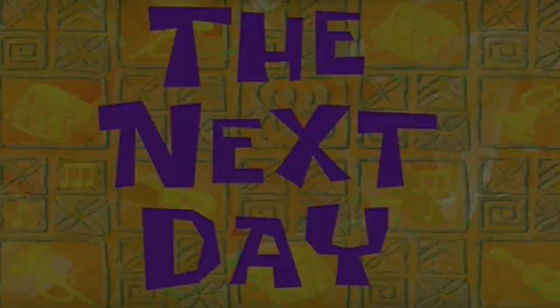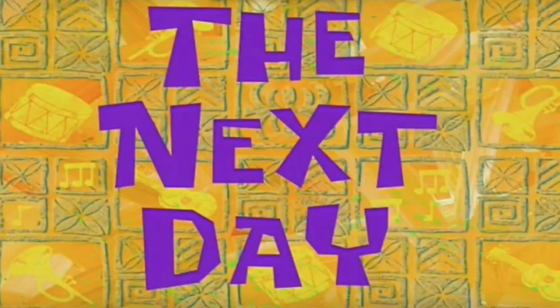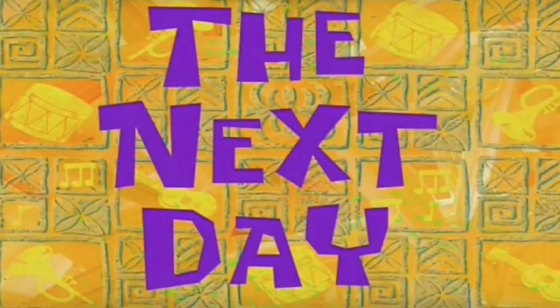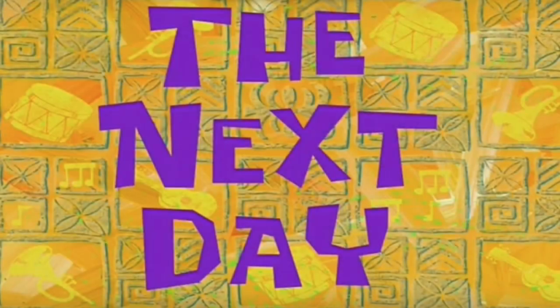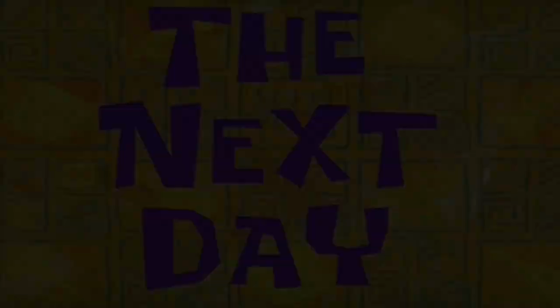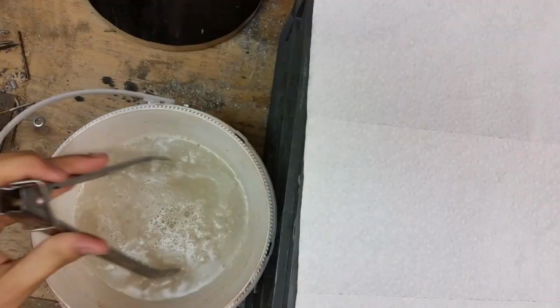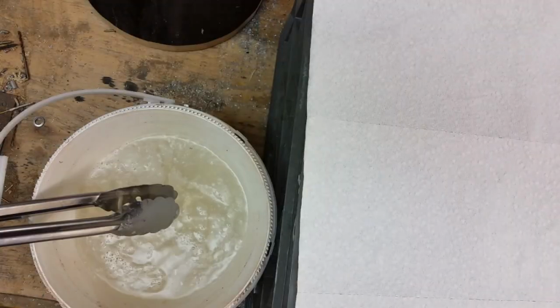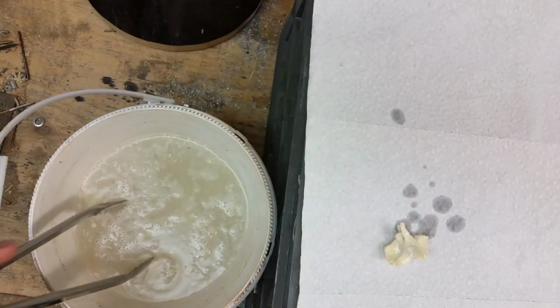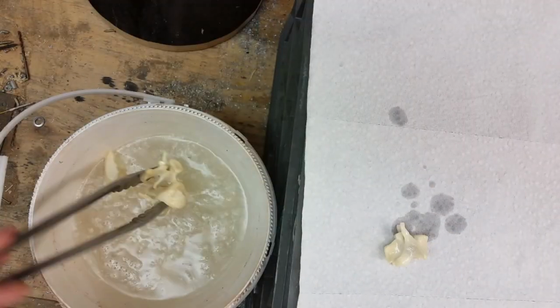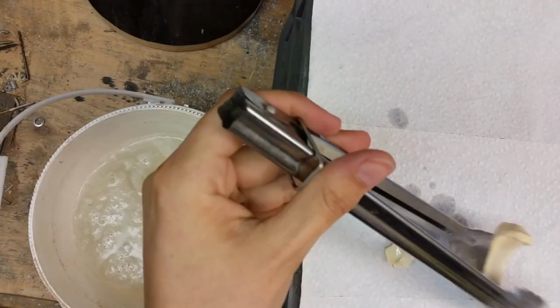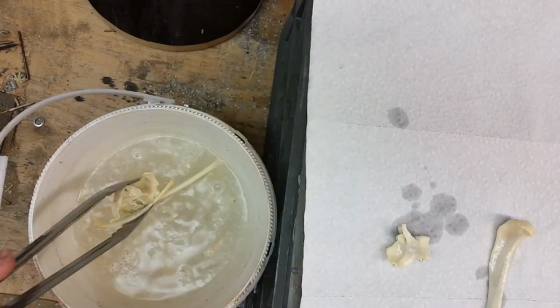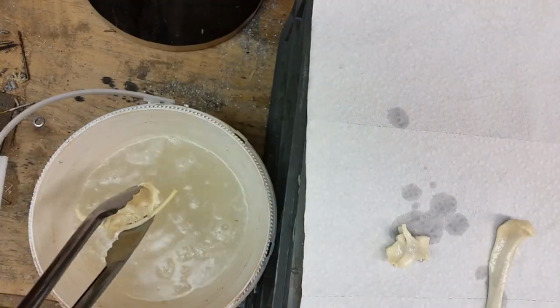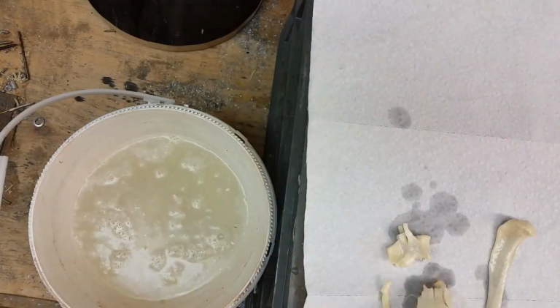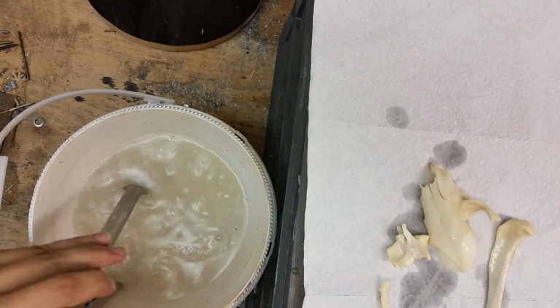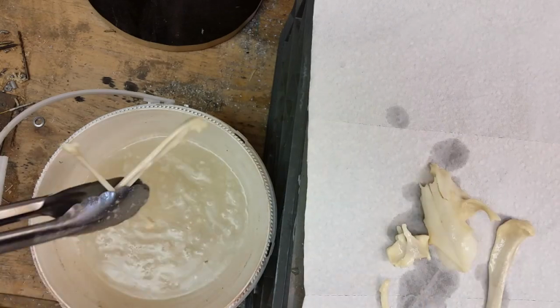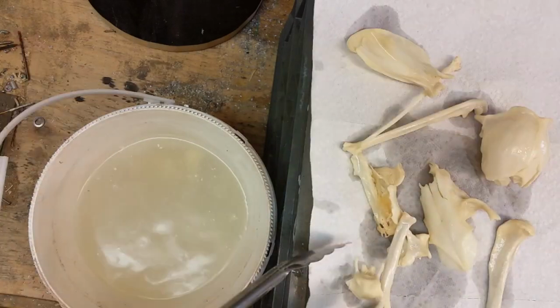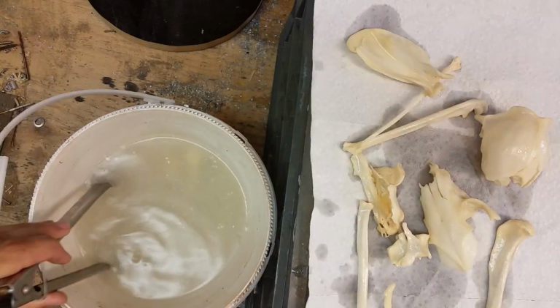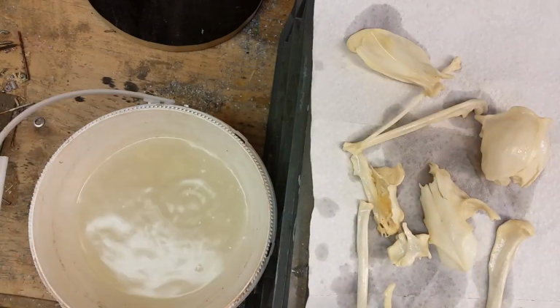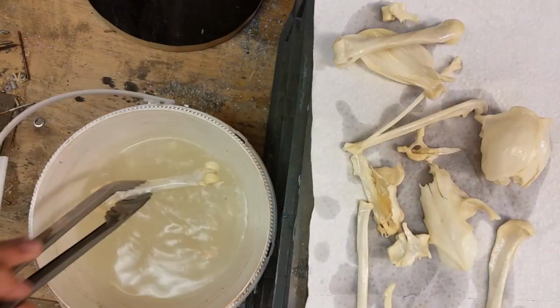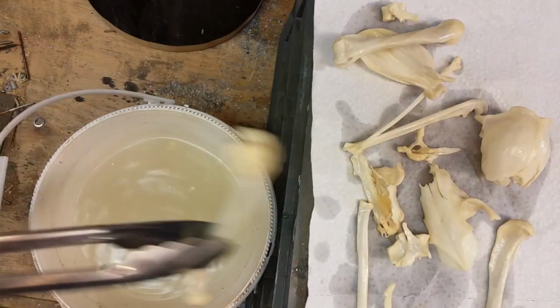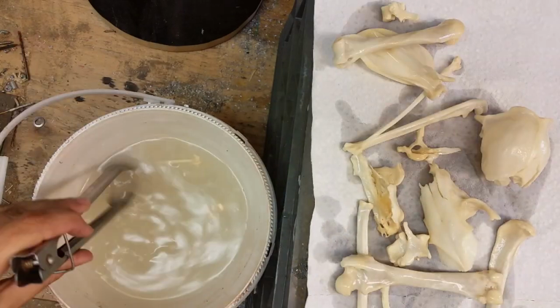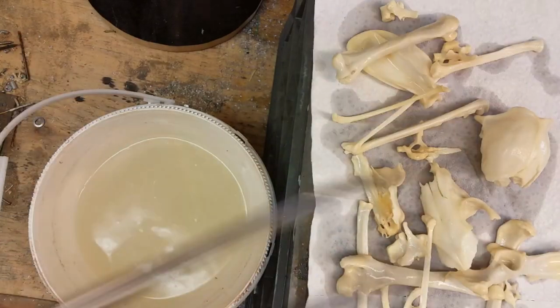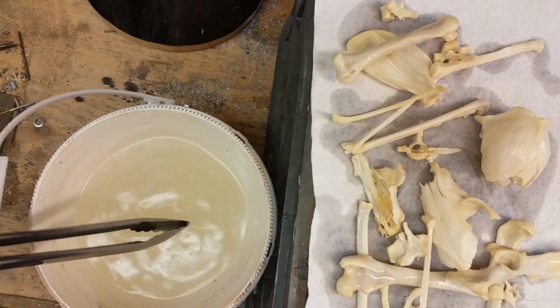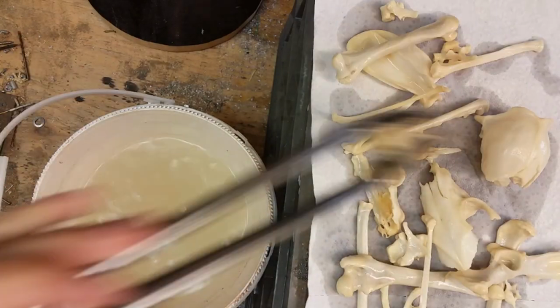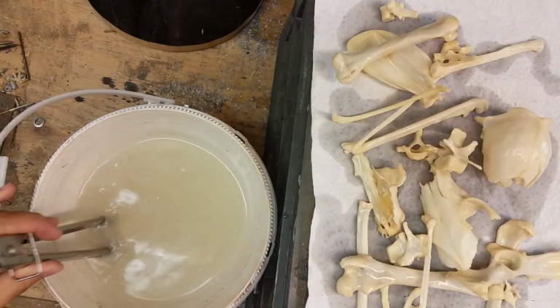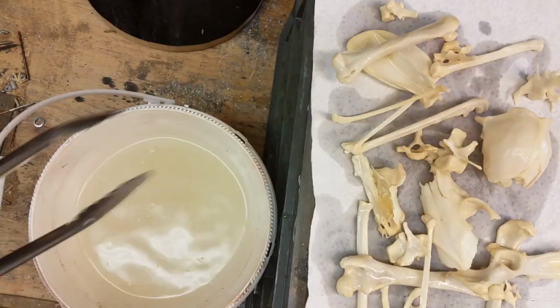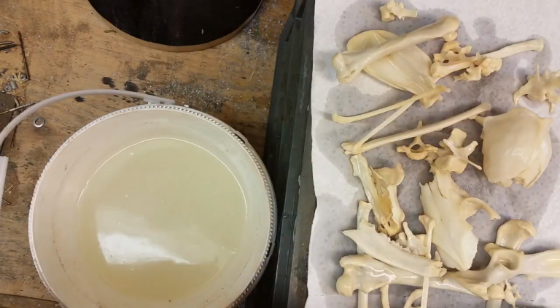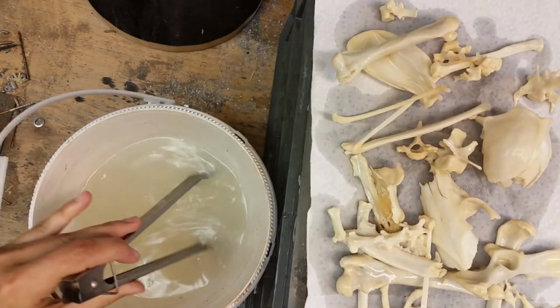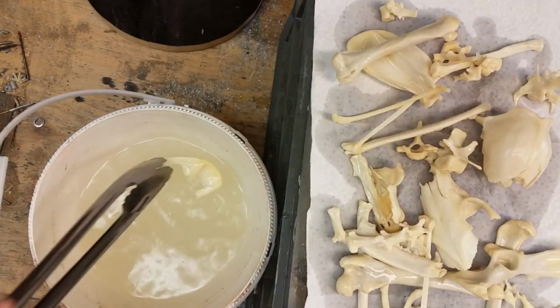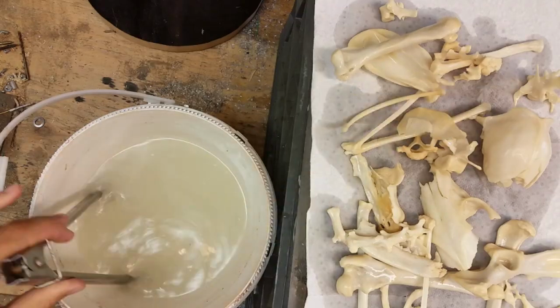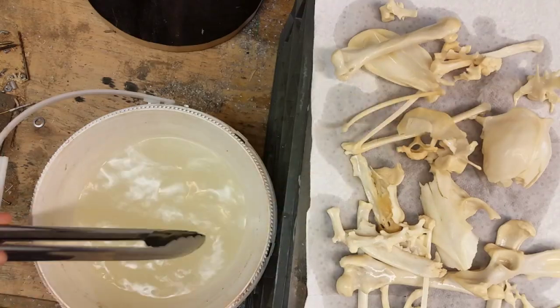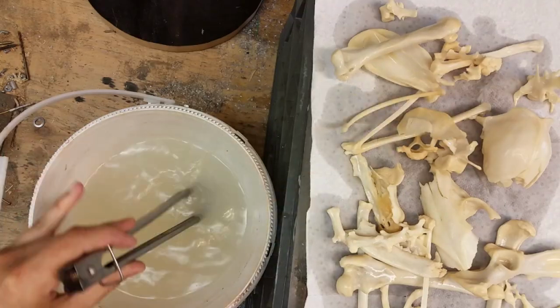The next day, sometimes your bones will be fully bleached after just a day, but other times depending on how stained they are, it might take two, three, four, or even five days.